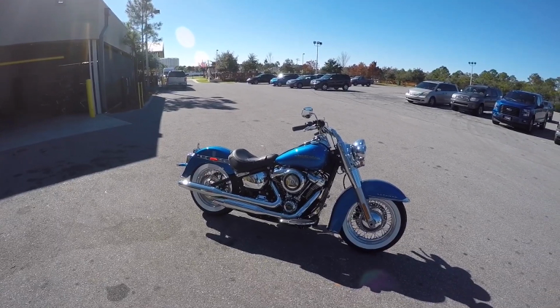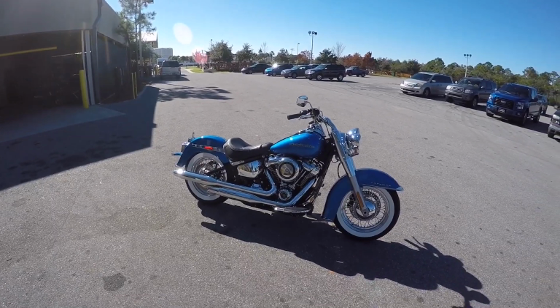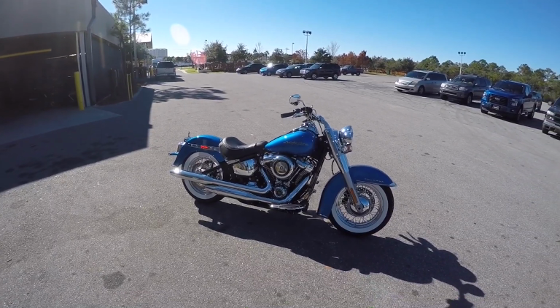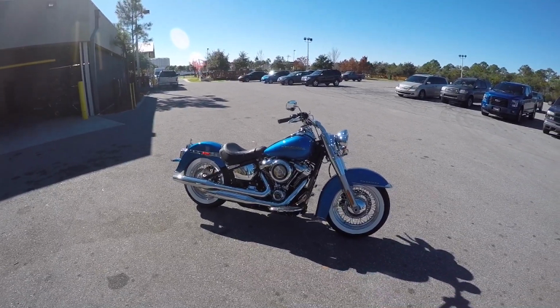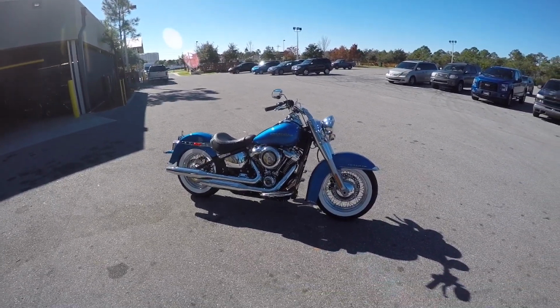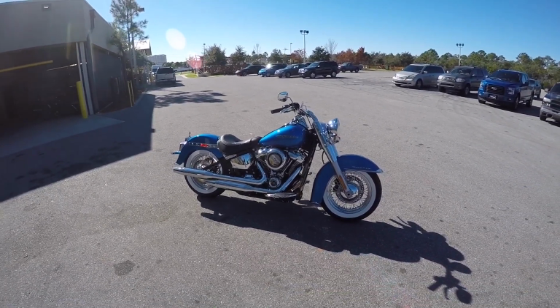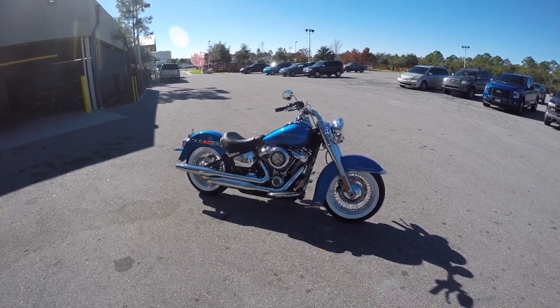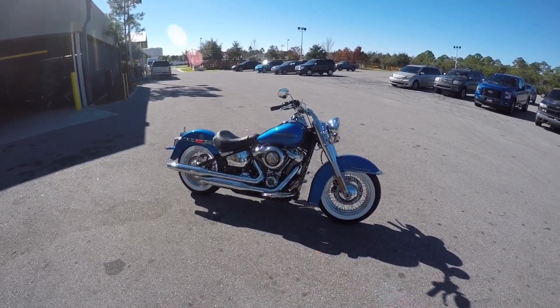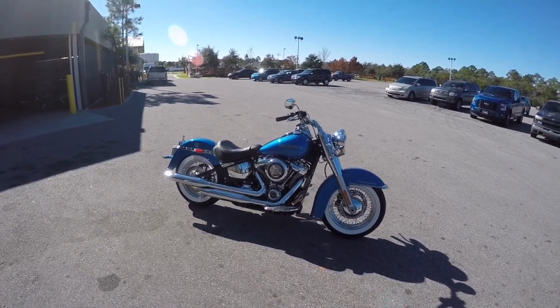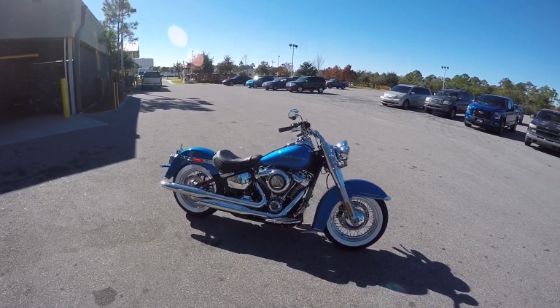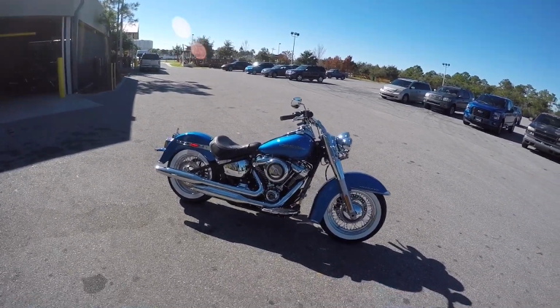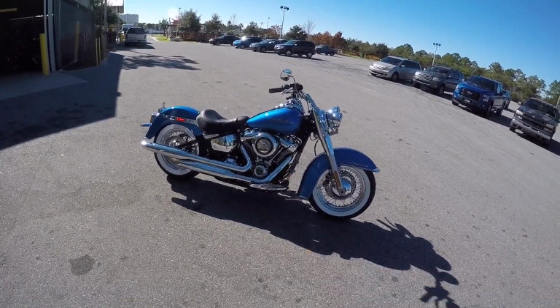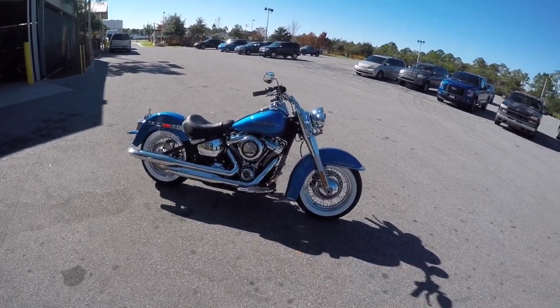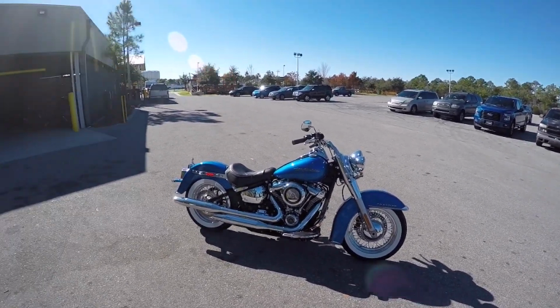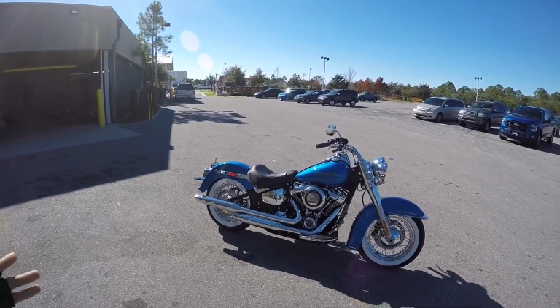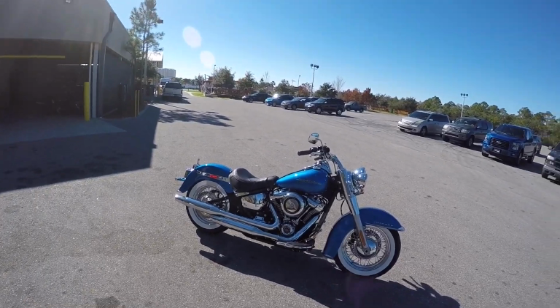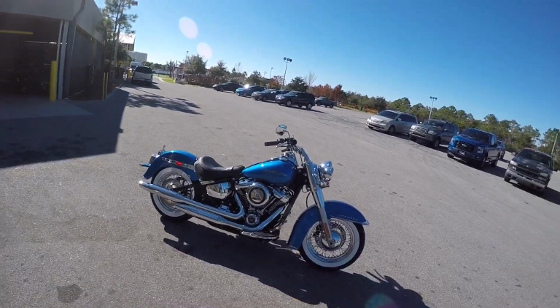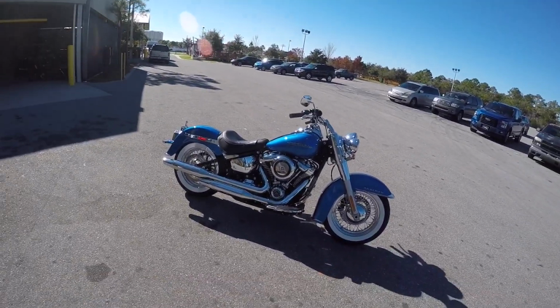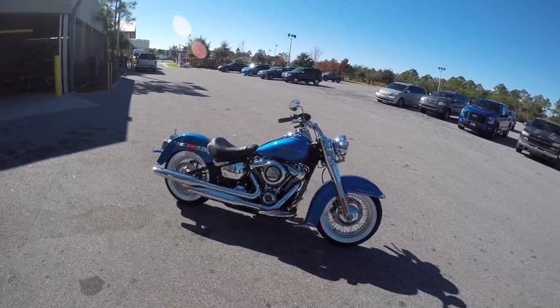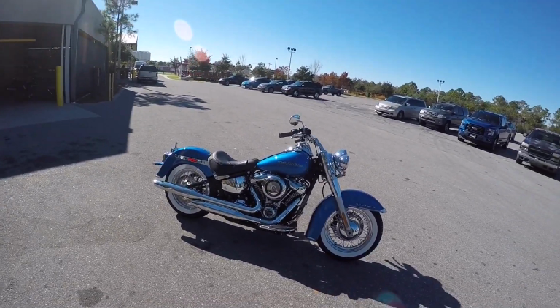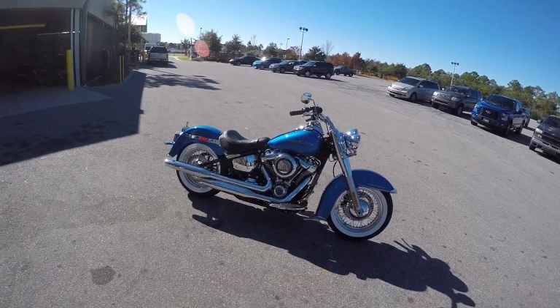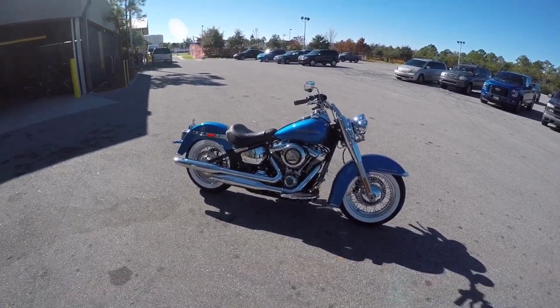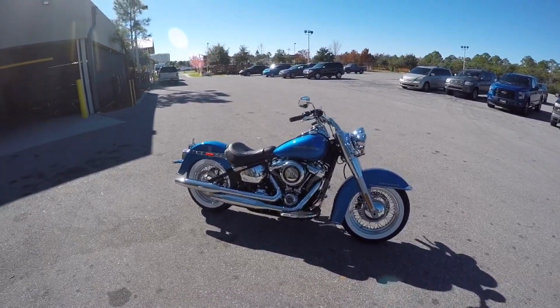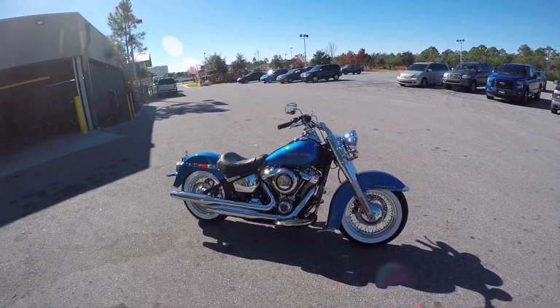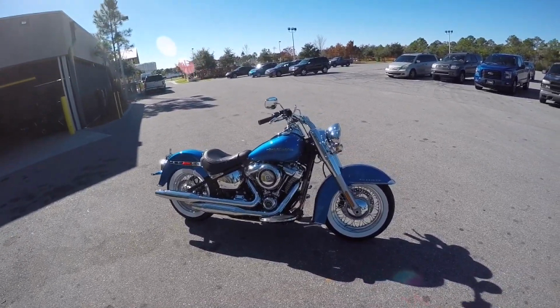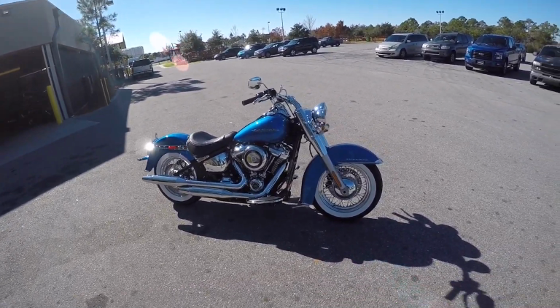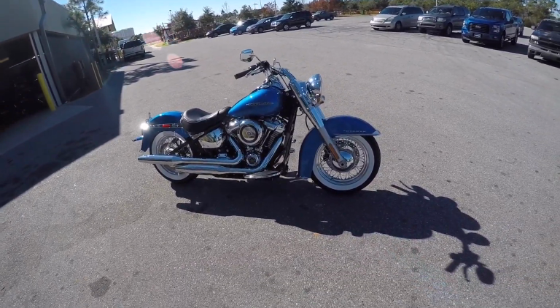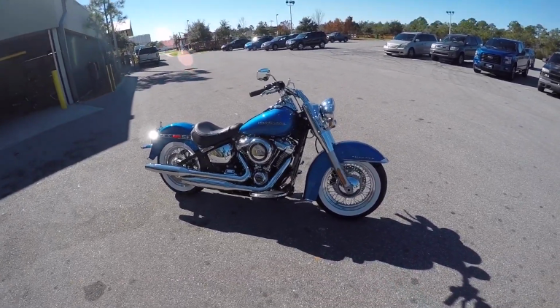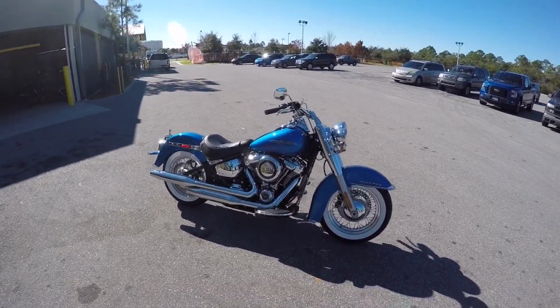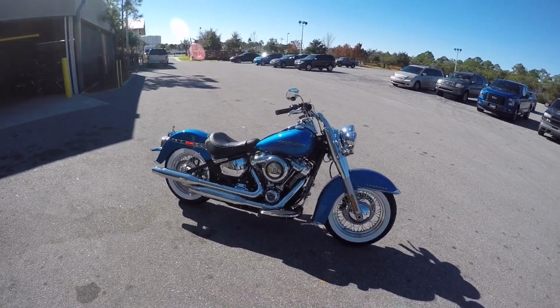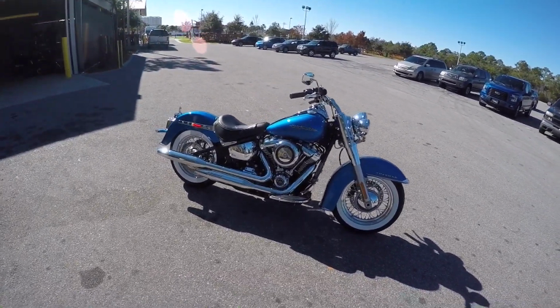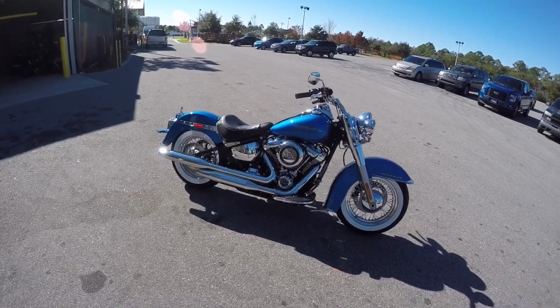Hey, what's up guys? It's Fast Action Jax. Finally, in front of me, I have a 2018 Harley Davidson Deluxe.